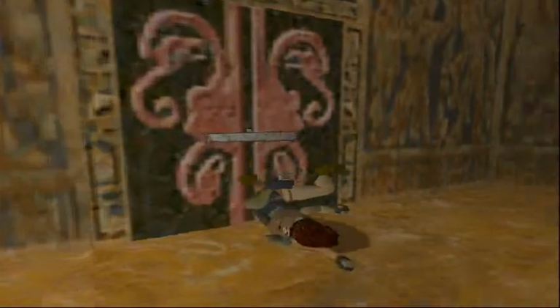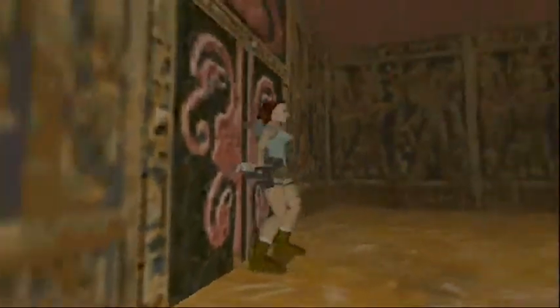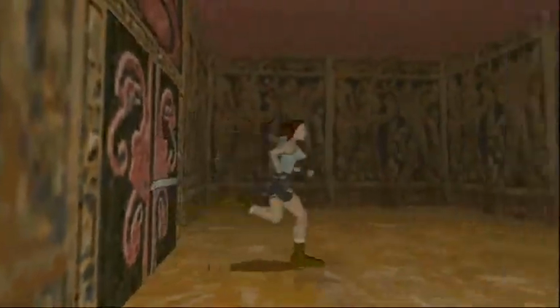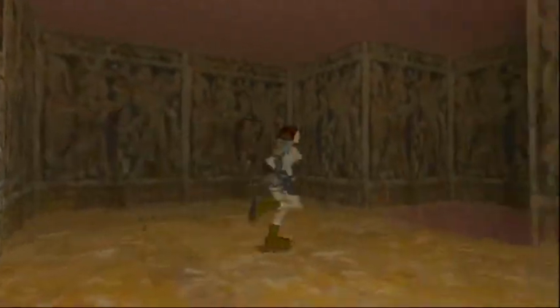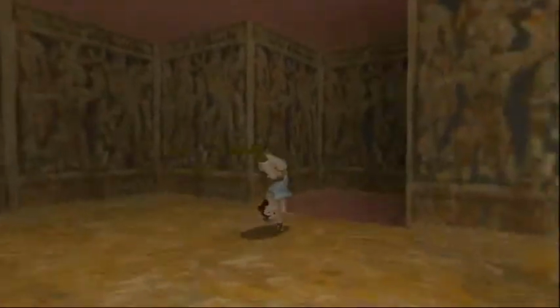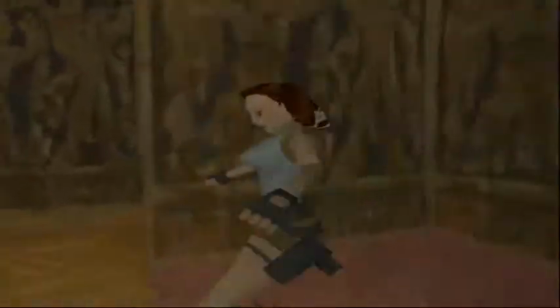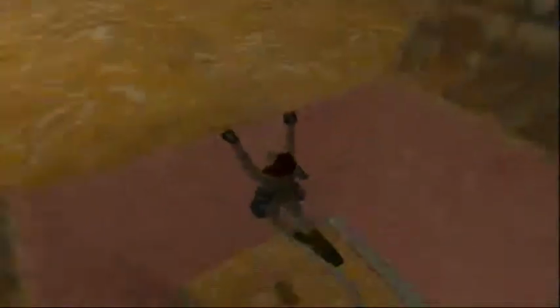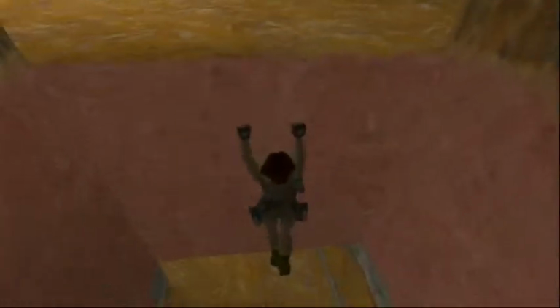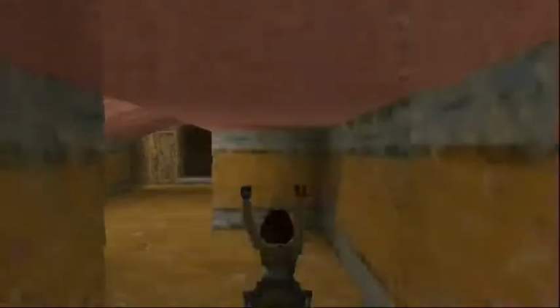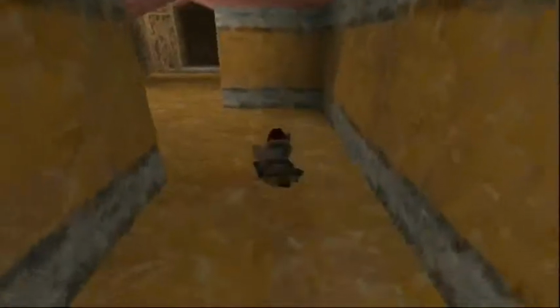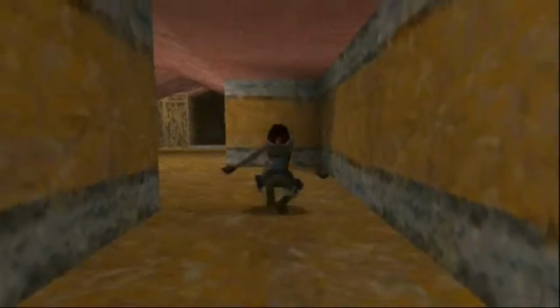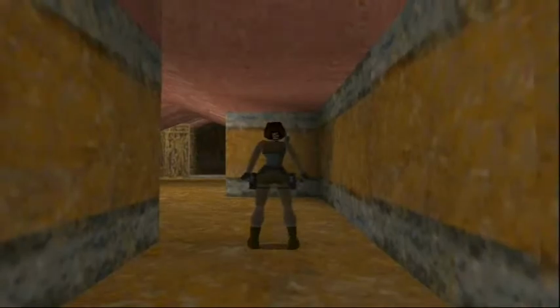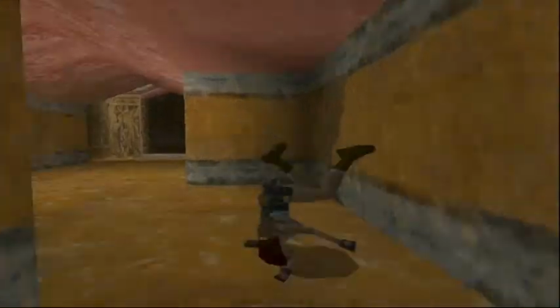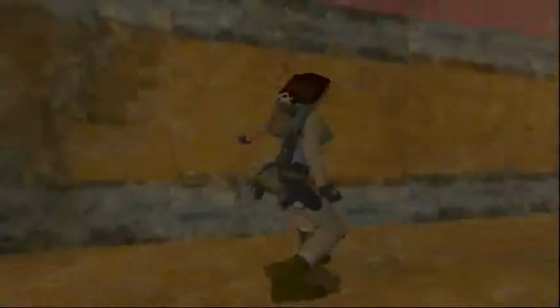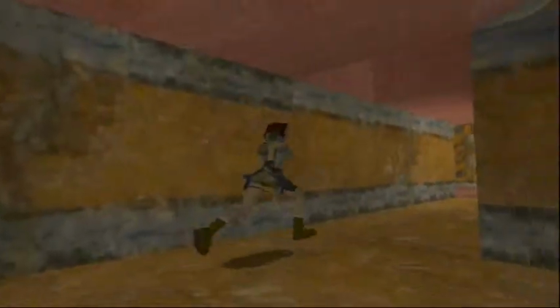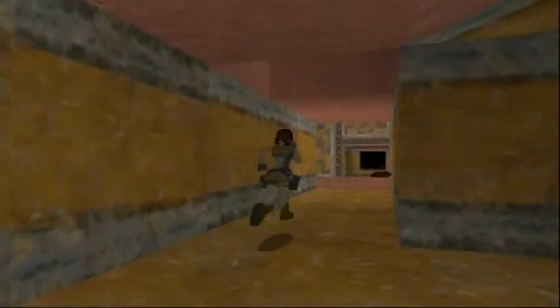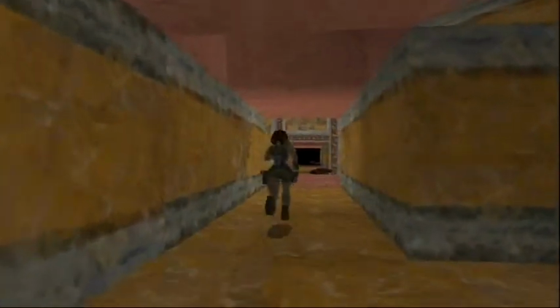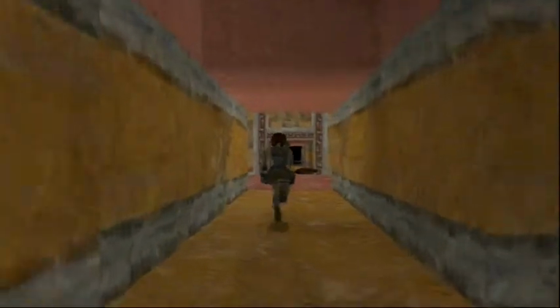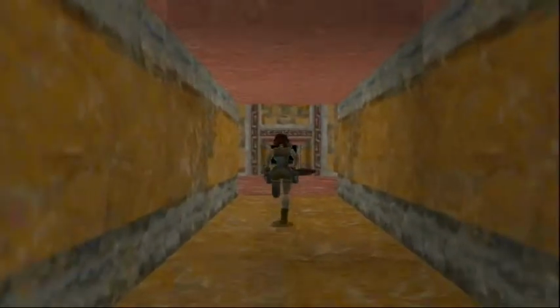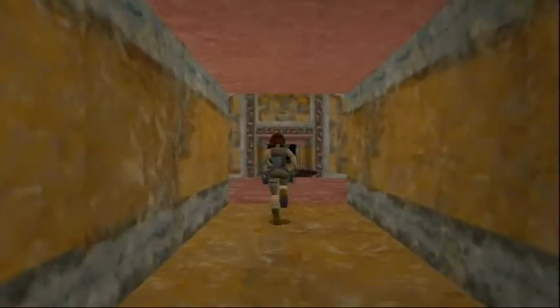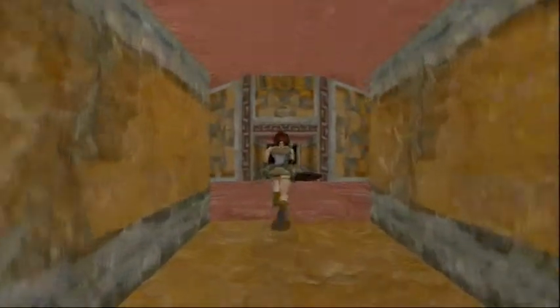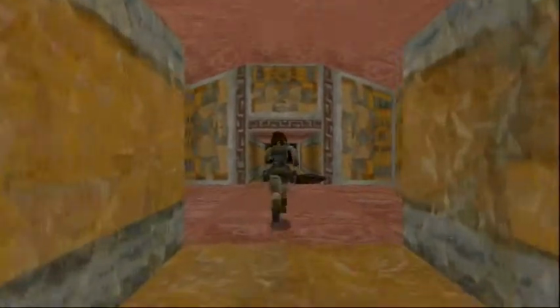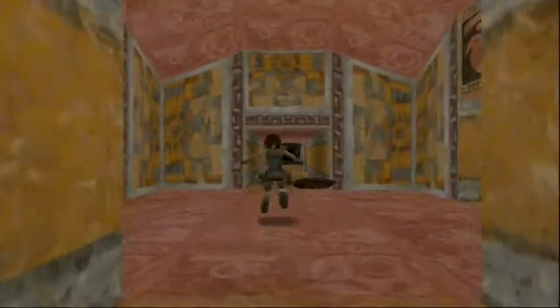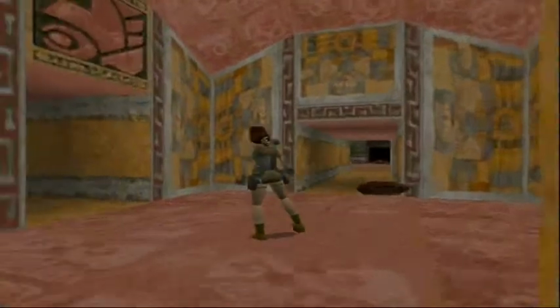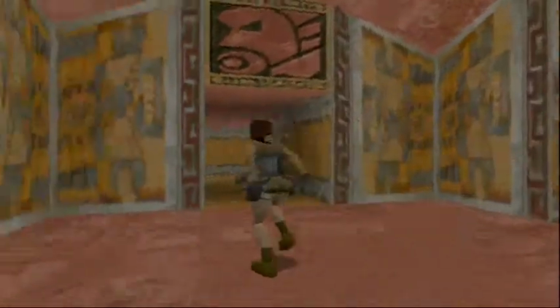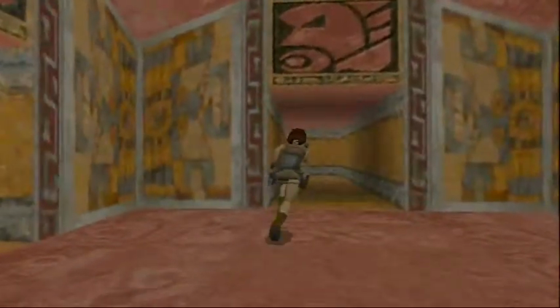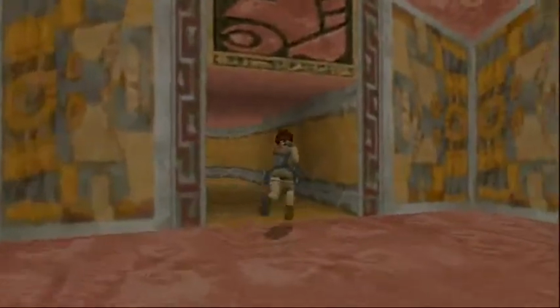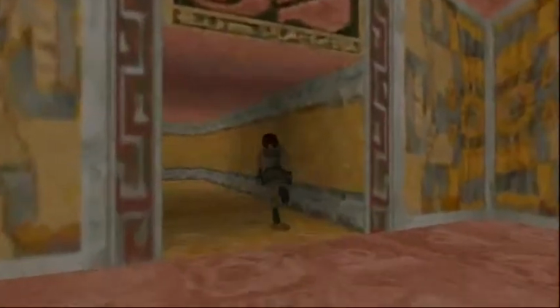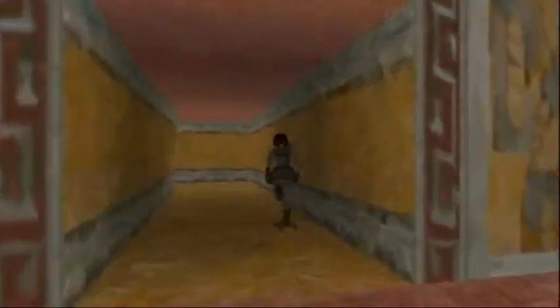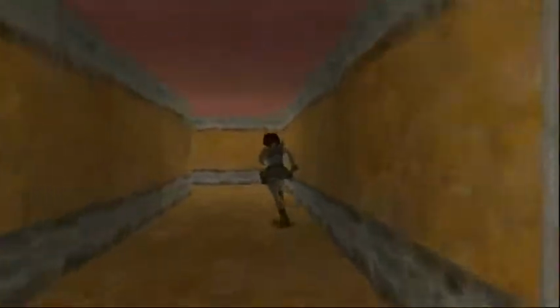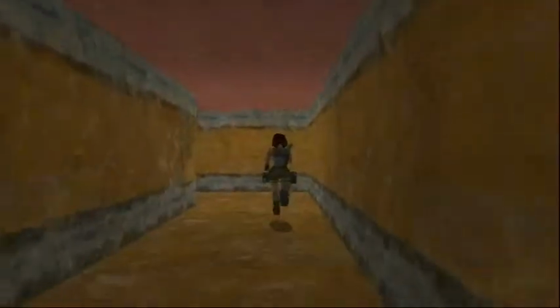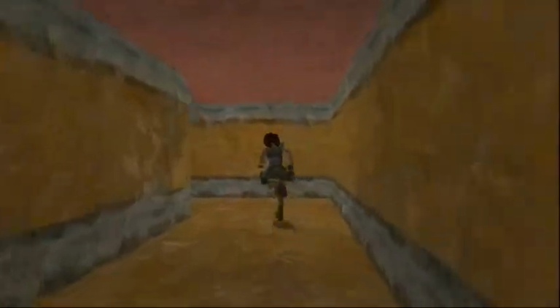Alright, so we have one more now. I just drop down here and we are back out in the corridor. And then the final door — this is some random face.